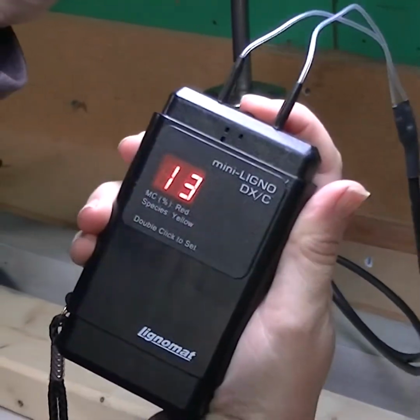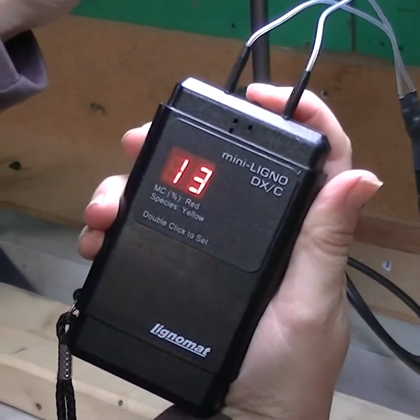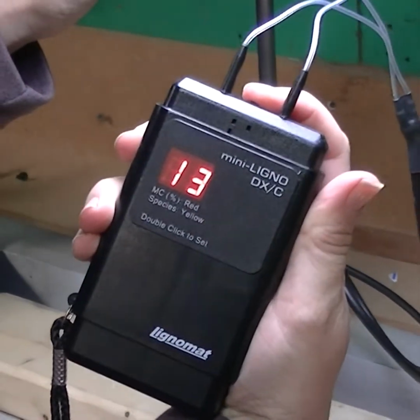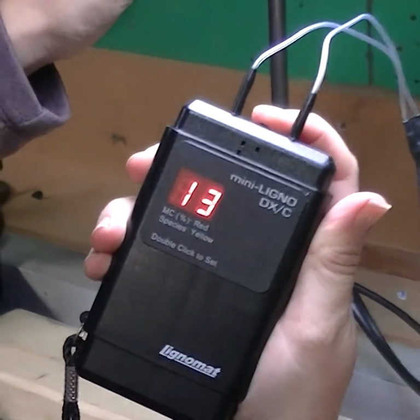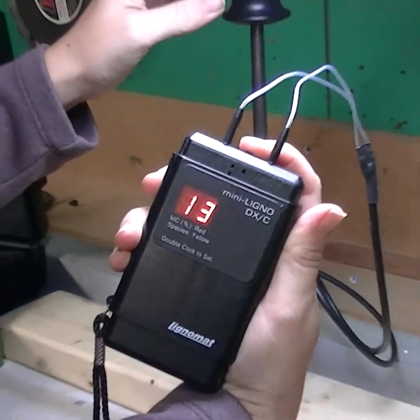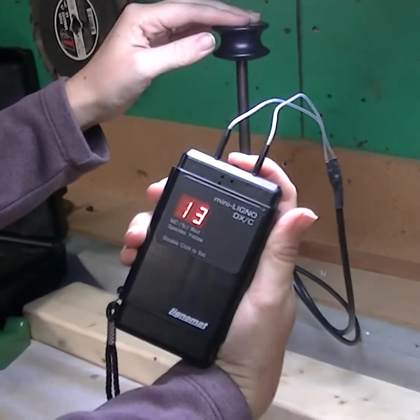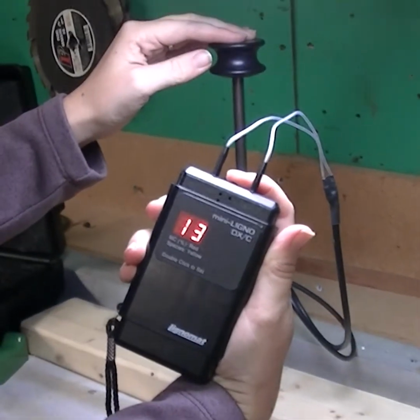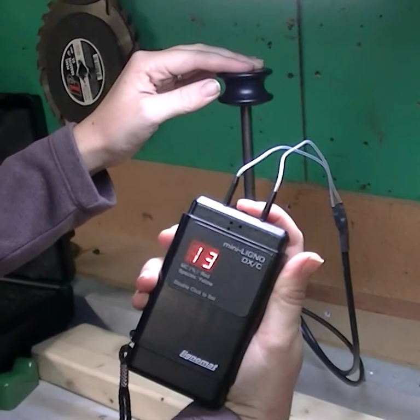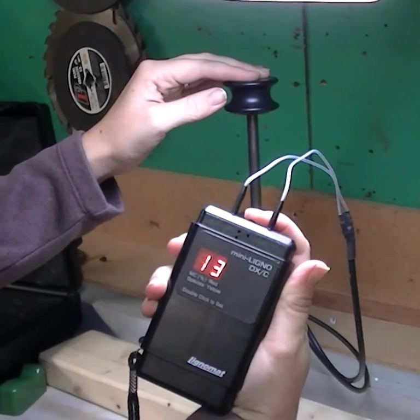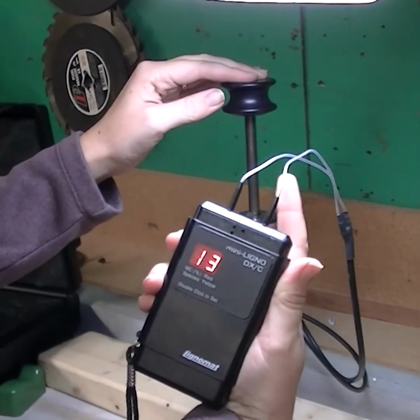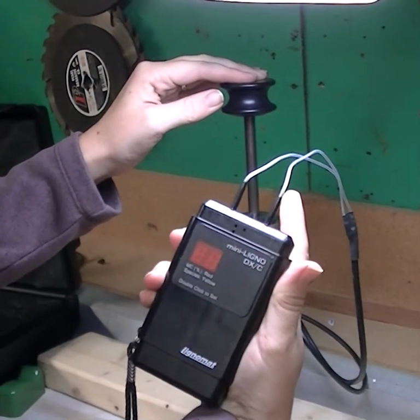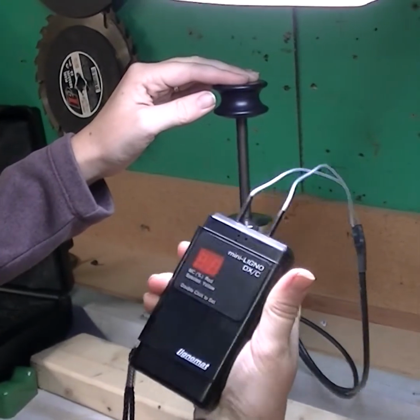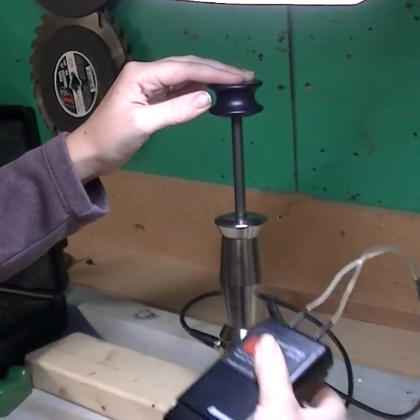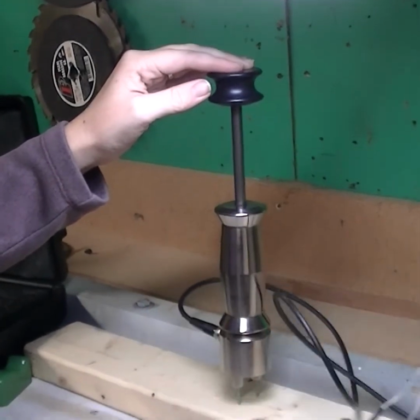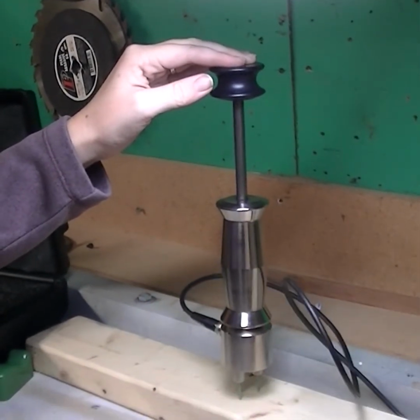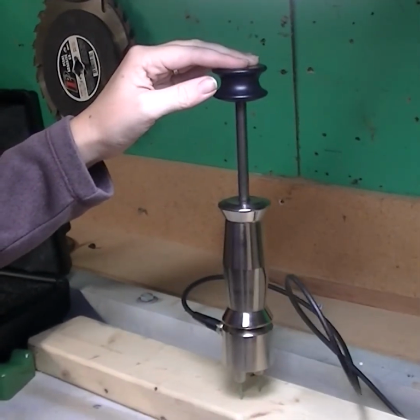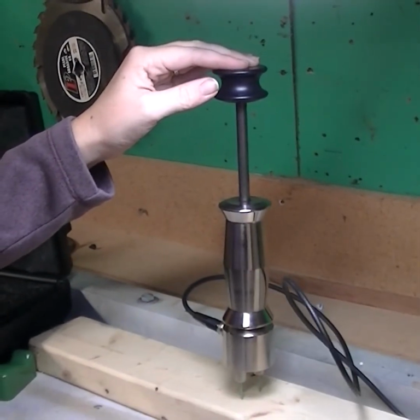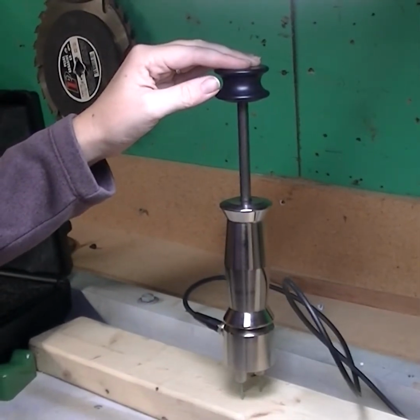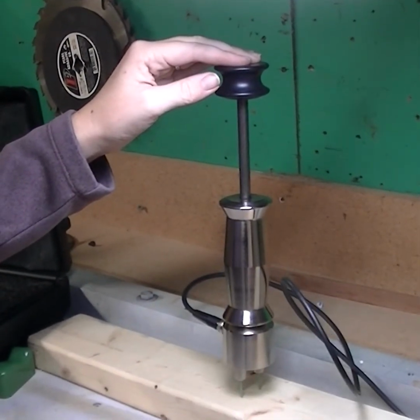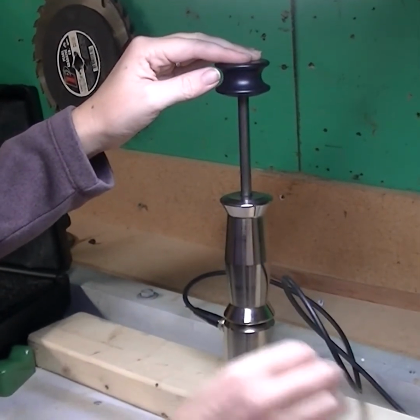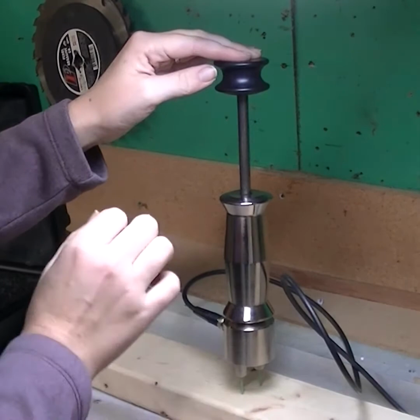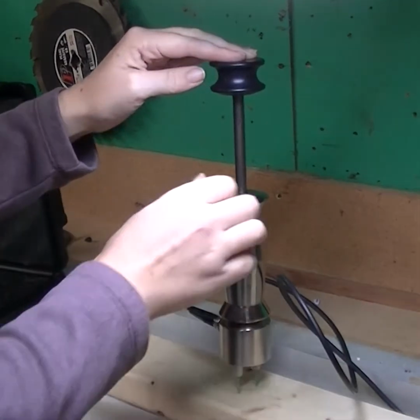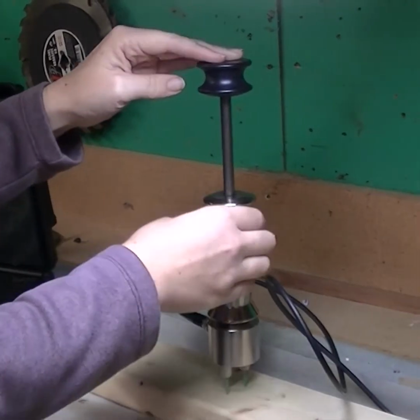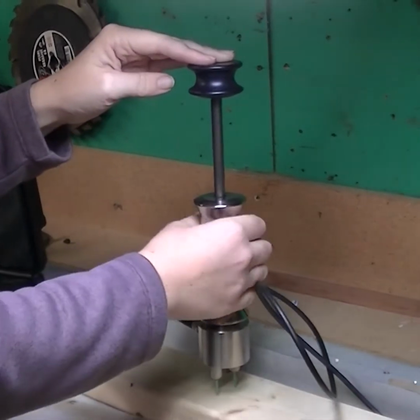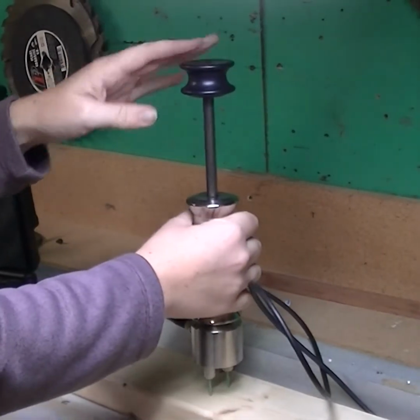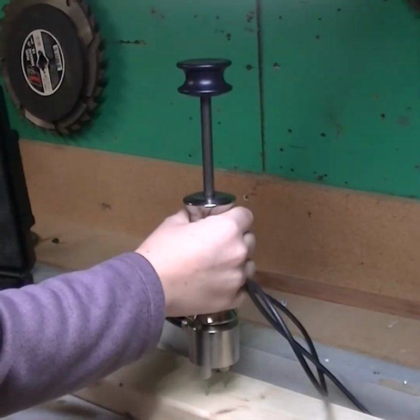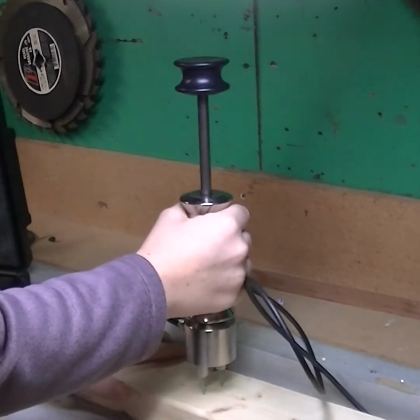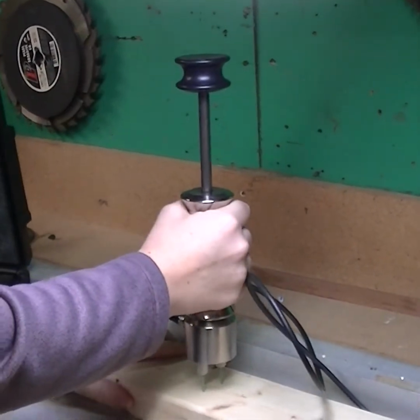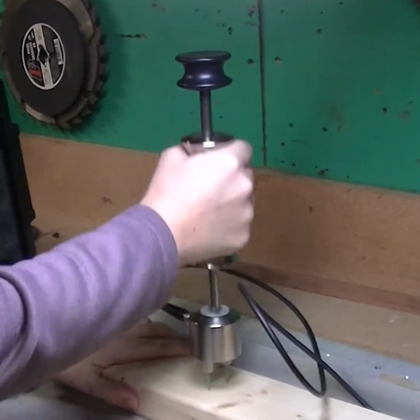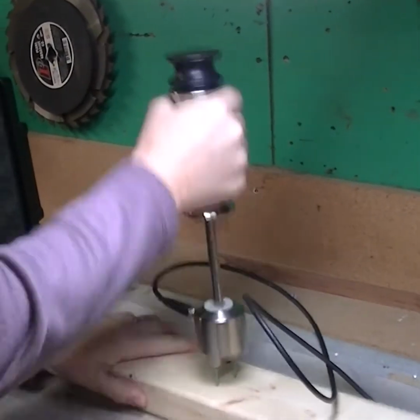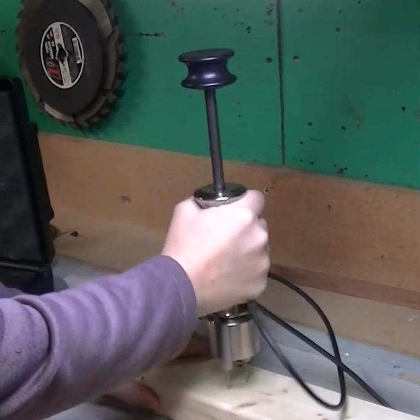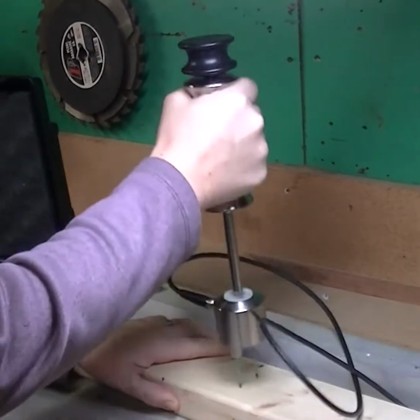It is important for all parts of the meter and E12 to remain still while taking readings. To remove the slide hammer from the piece of wood, simply pull up on the center weight to release the pins.